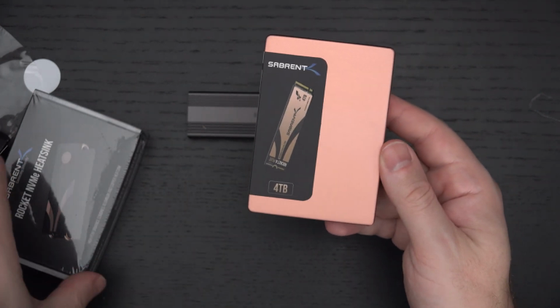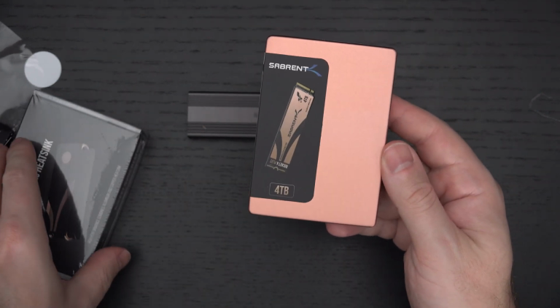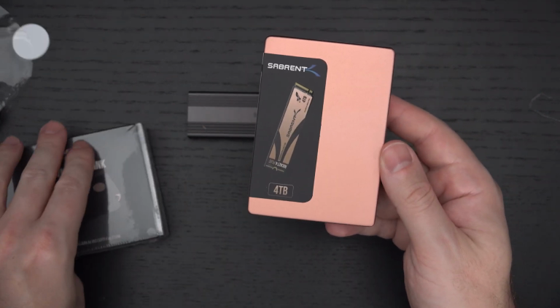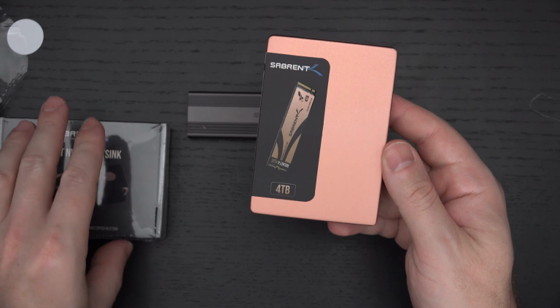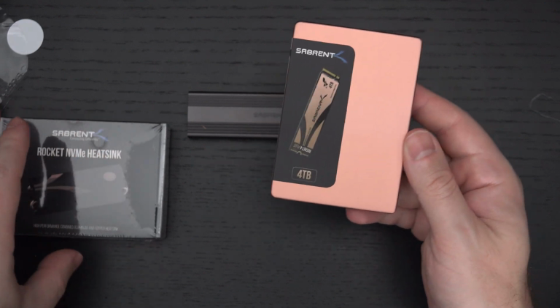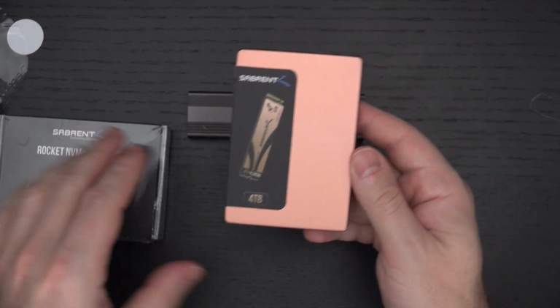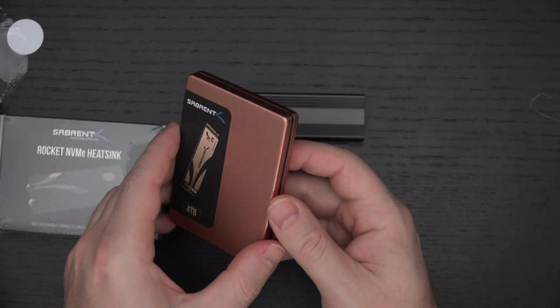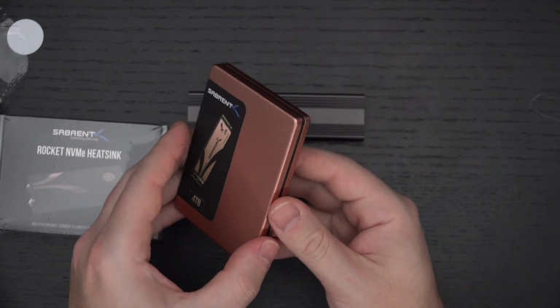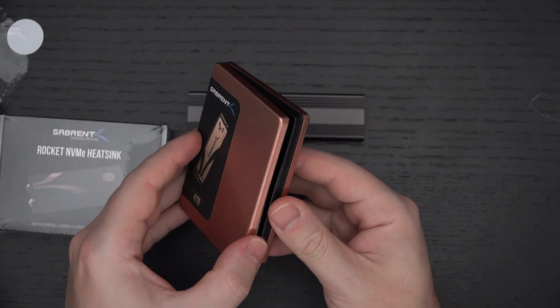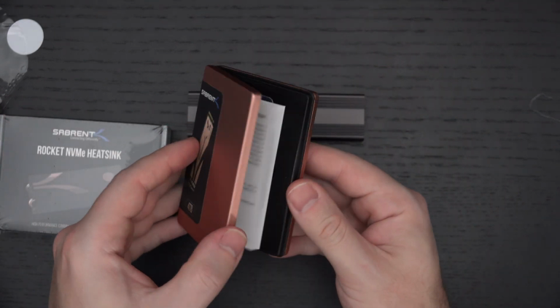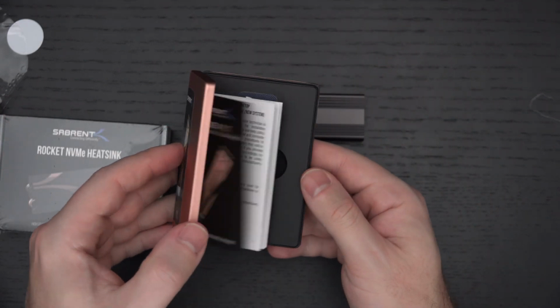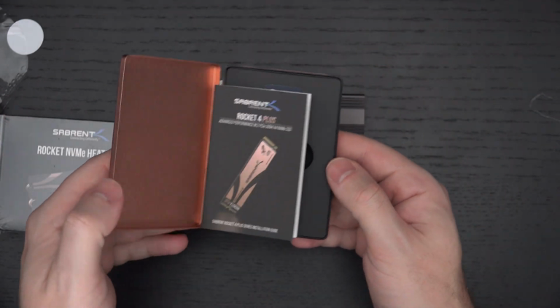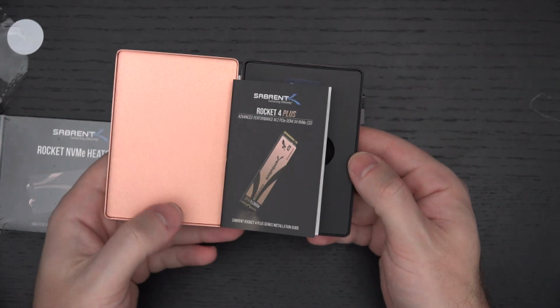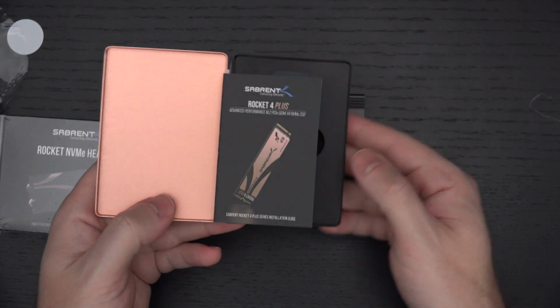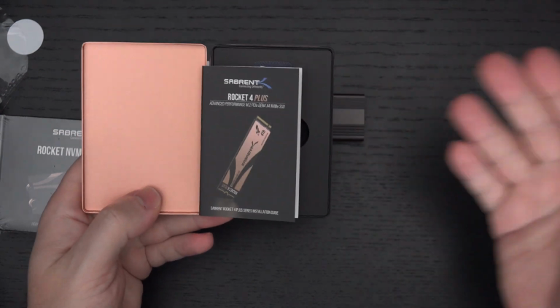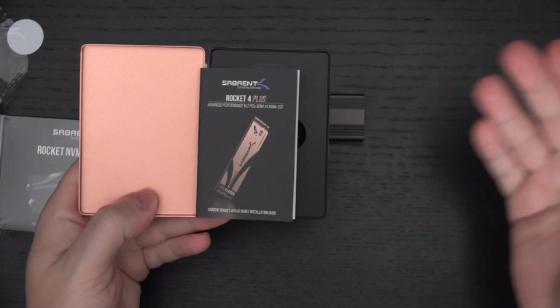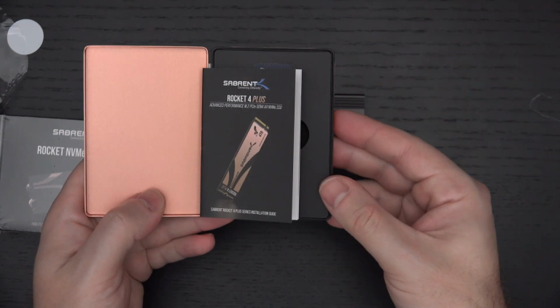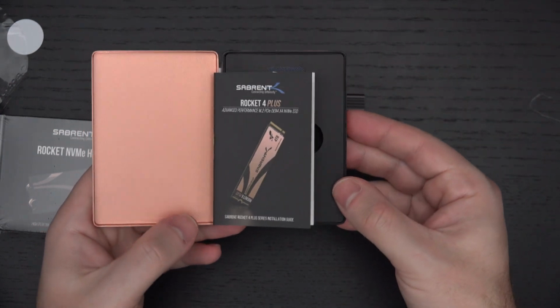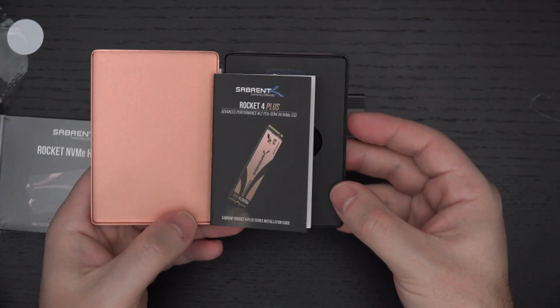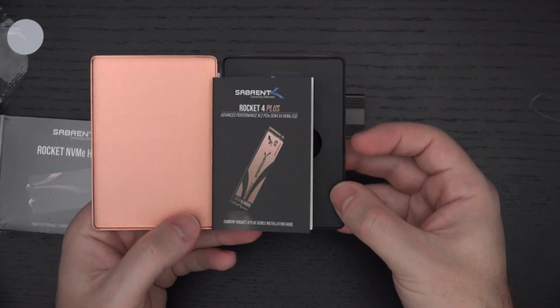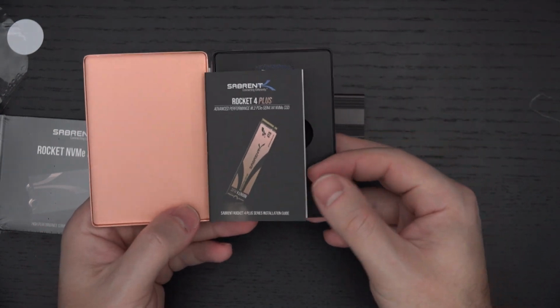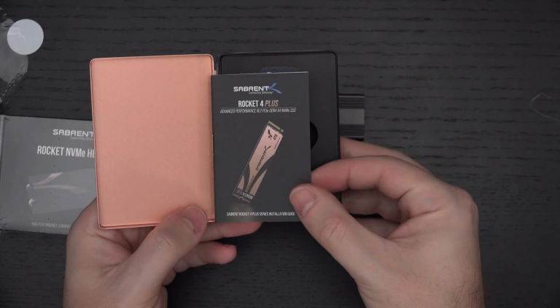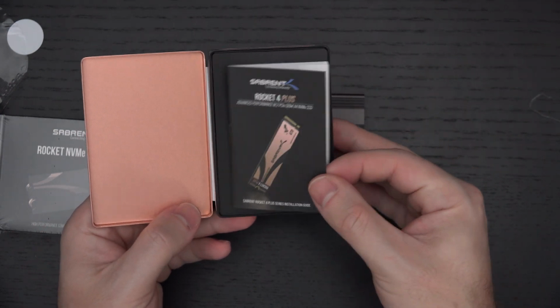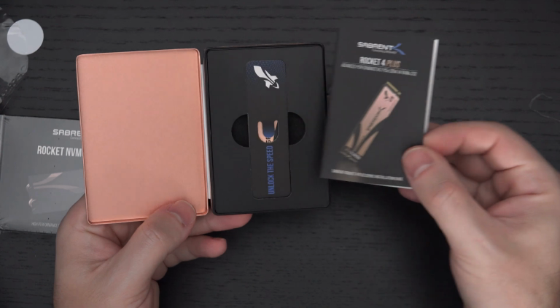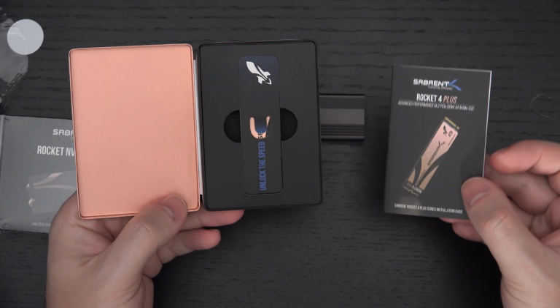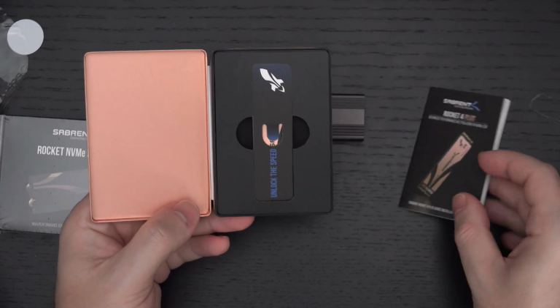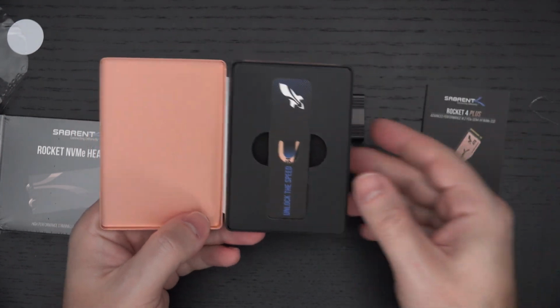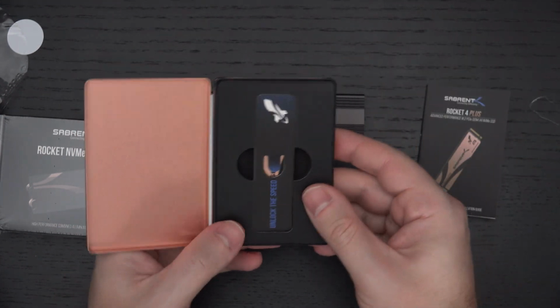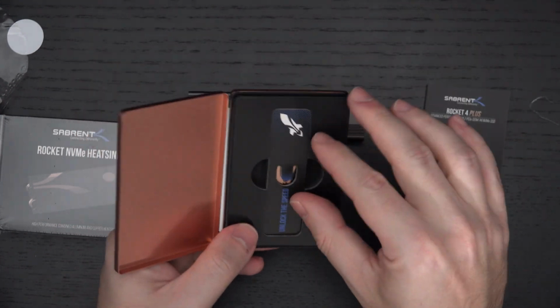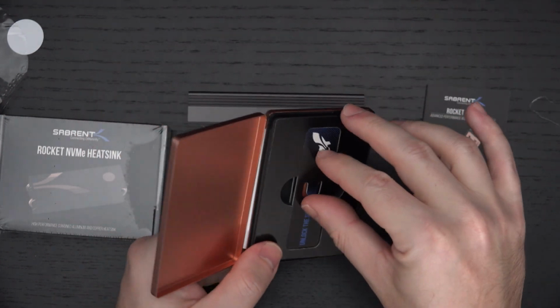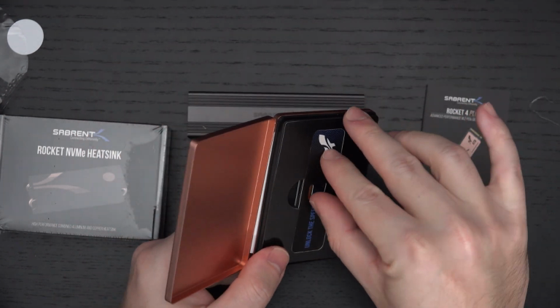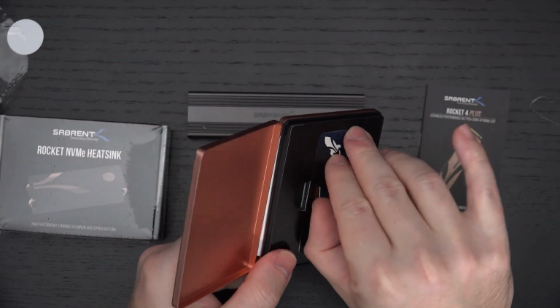This was sent over for review purposes. I am a big fan of what Sabrent continues to do because no one else in the industry is pushing the envelope when it comes to high-speed storage like Sabrent.